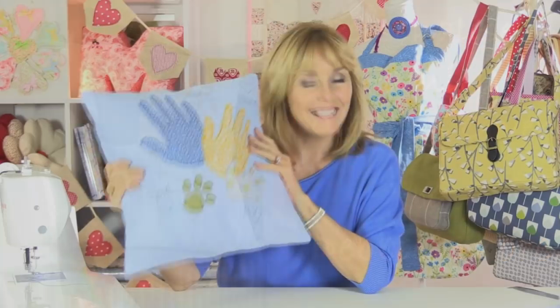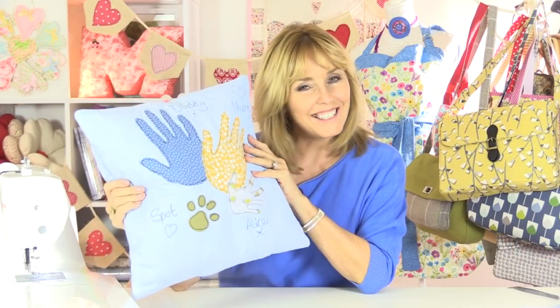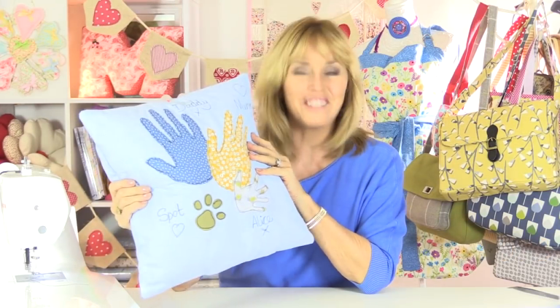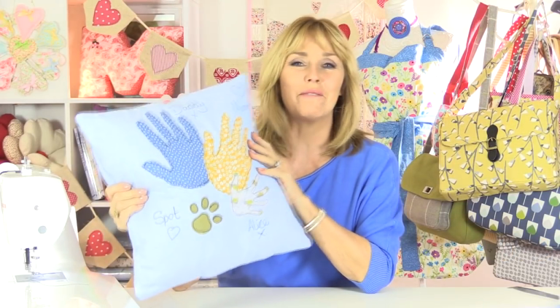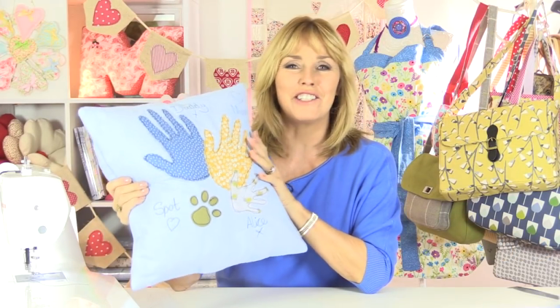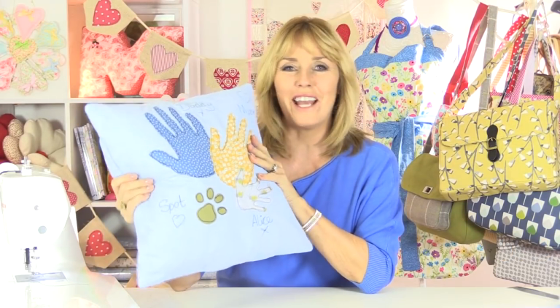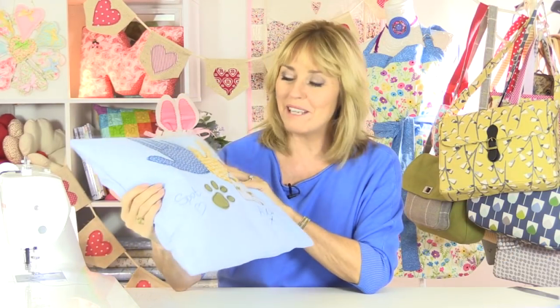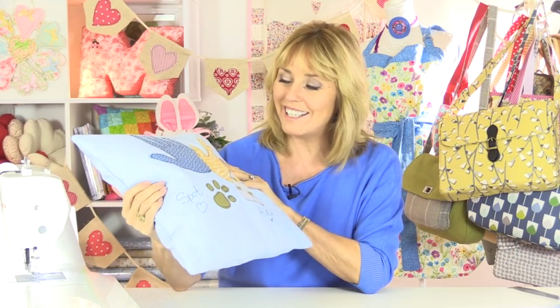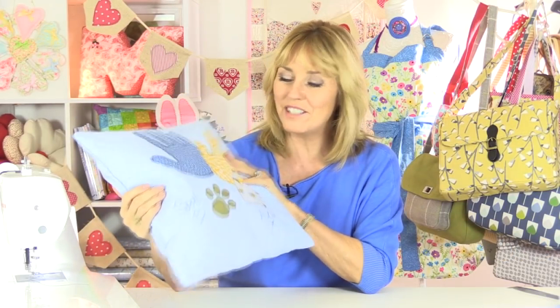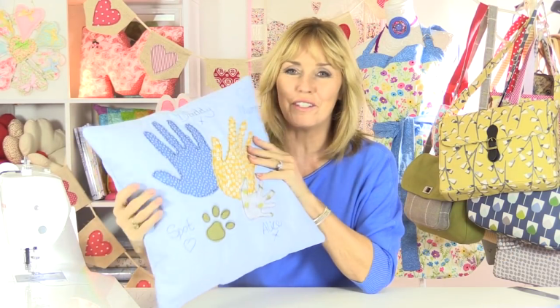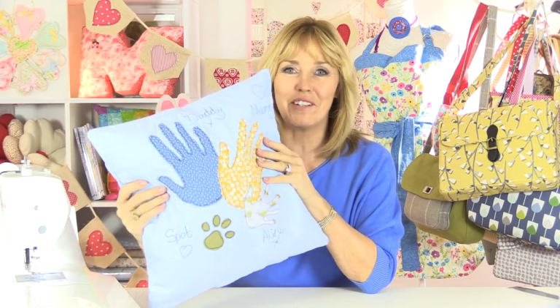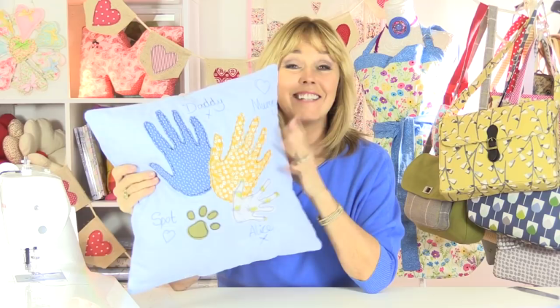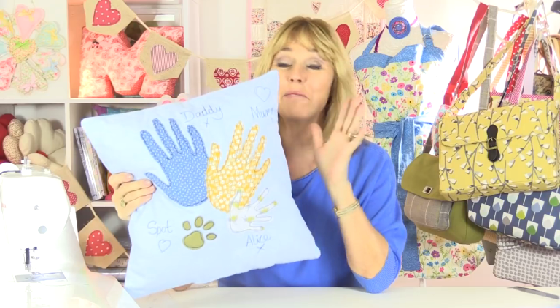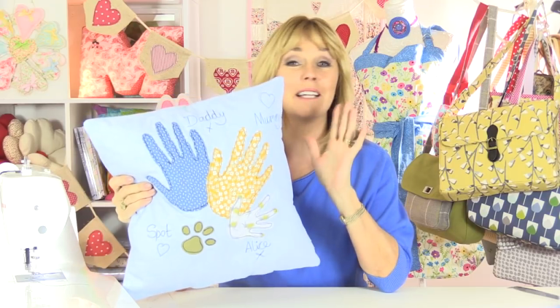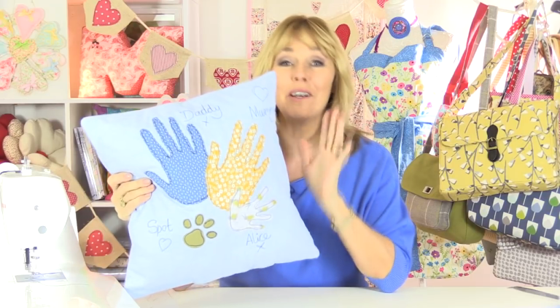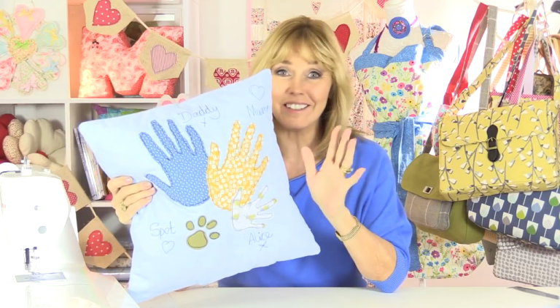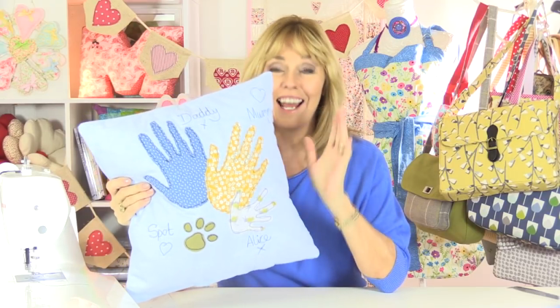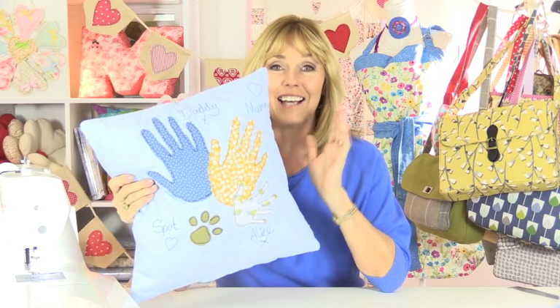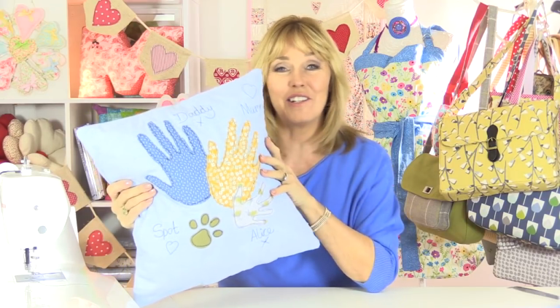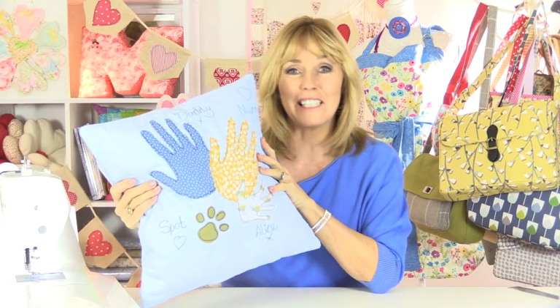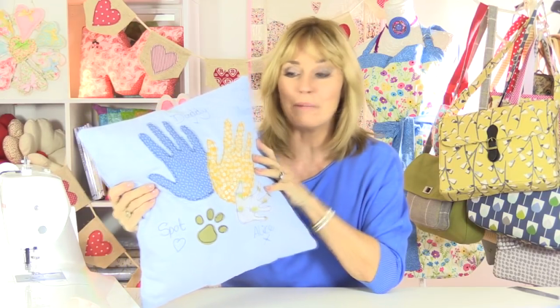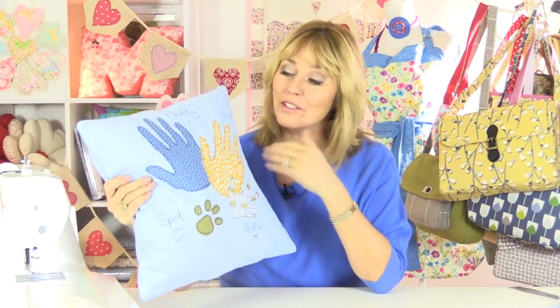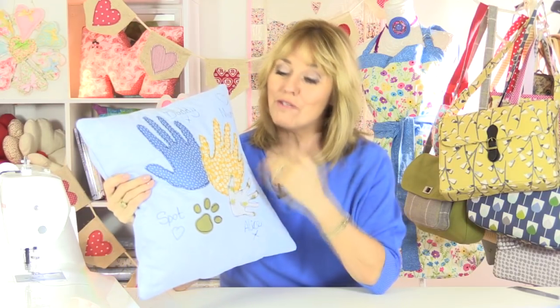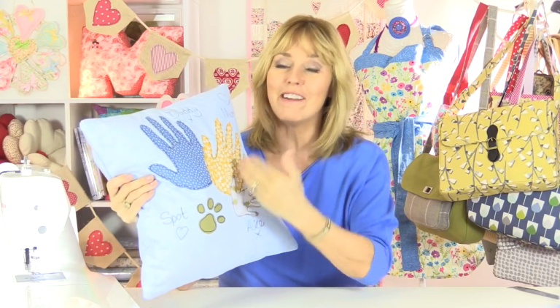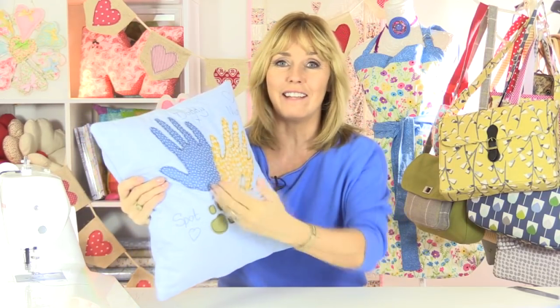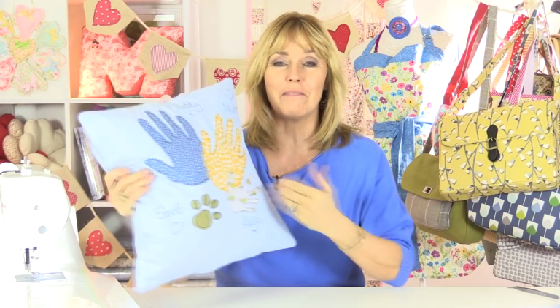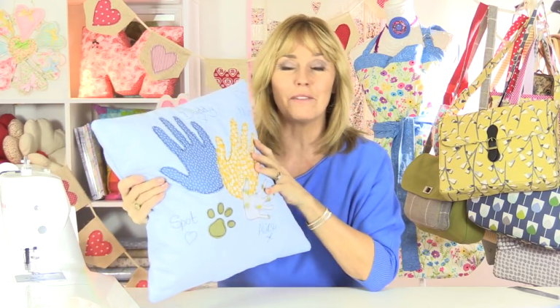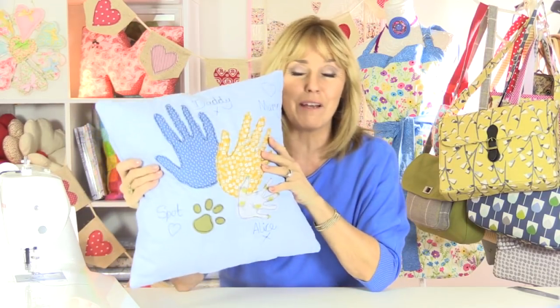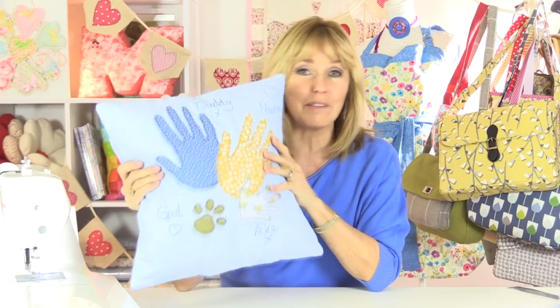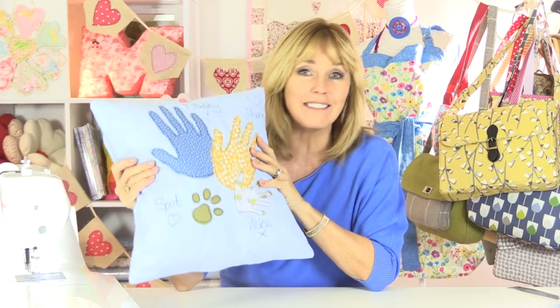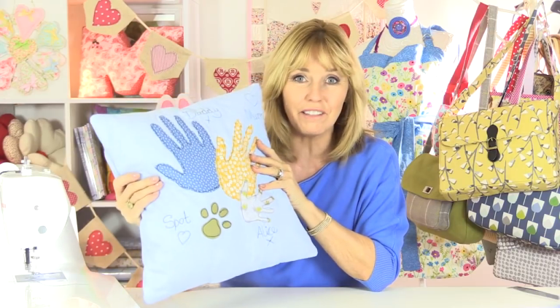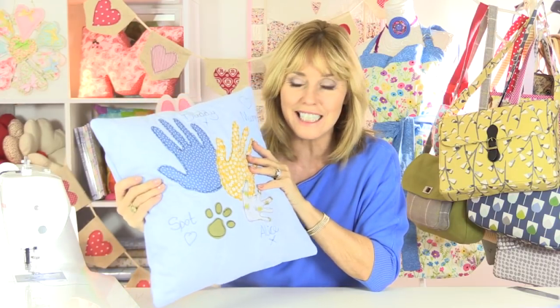This is the cushion cover I'm going to show you how to make in this tutorial, and this can be as personal as you'd like it to be because you're drawing around the hands of the members of your family, which I think is a lovely idea.